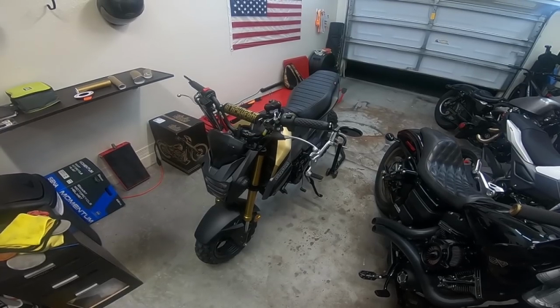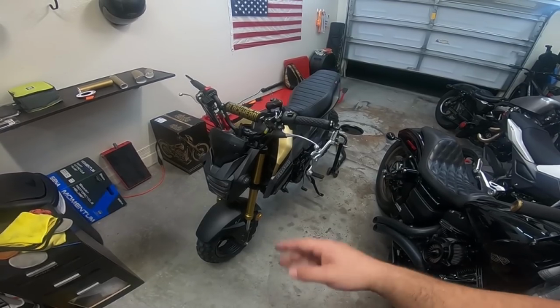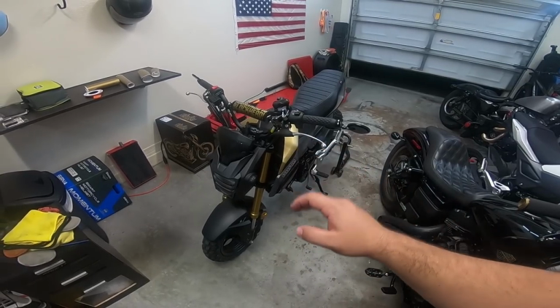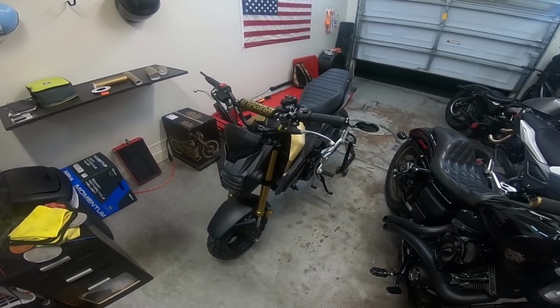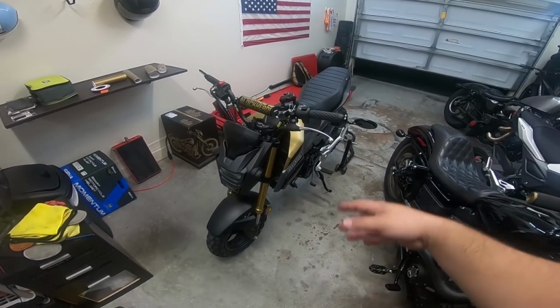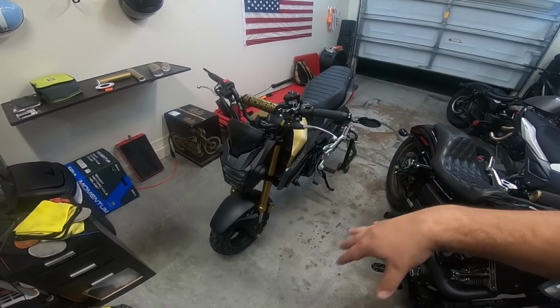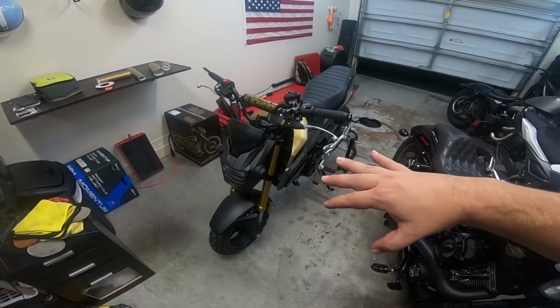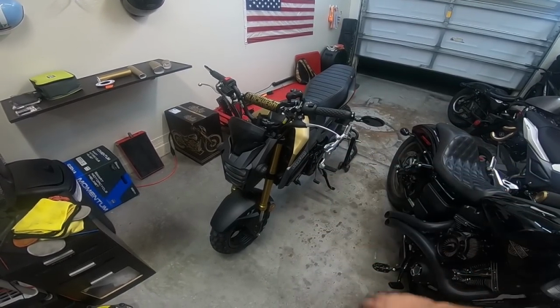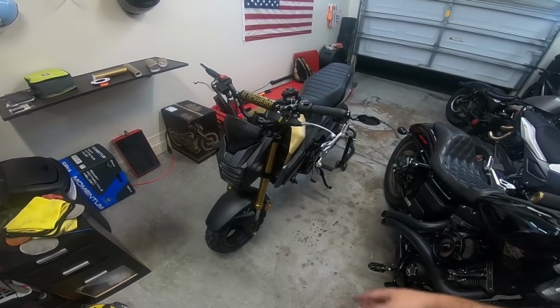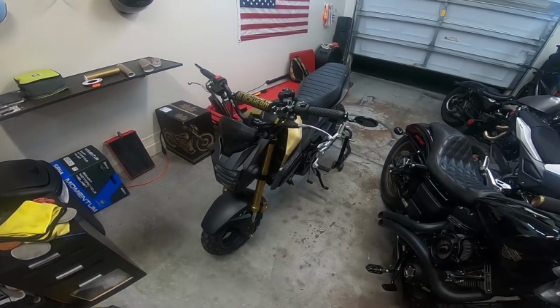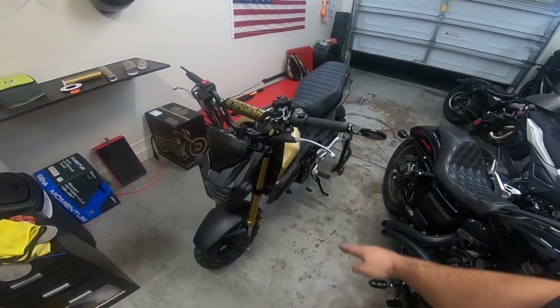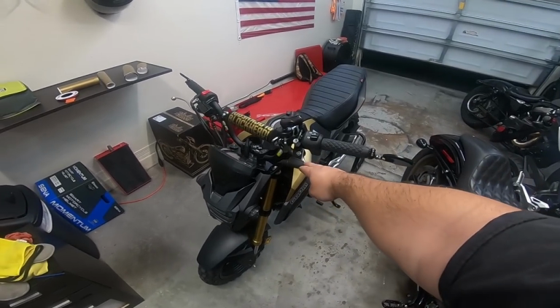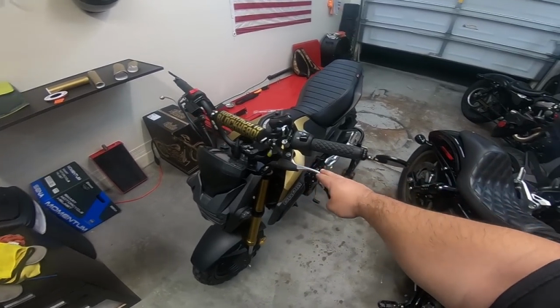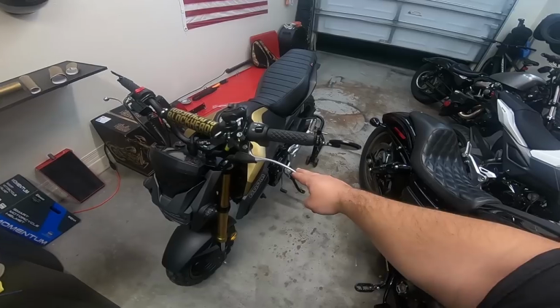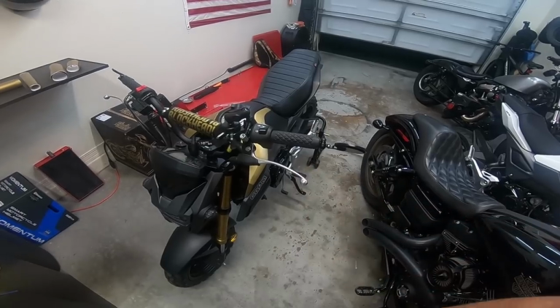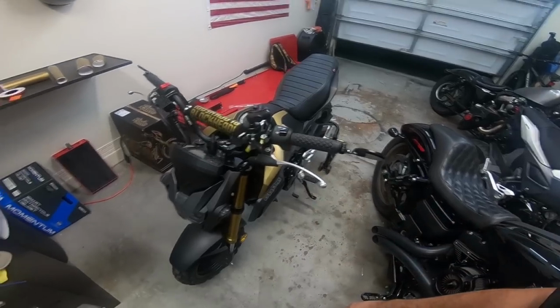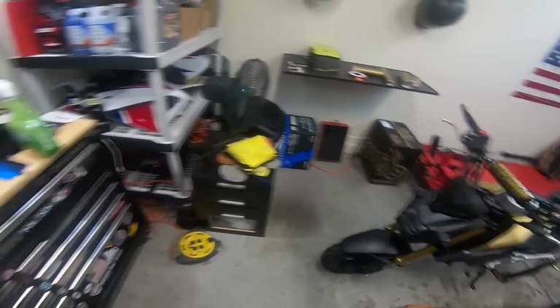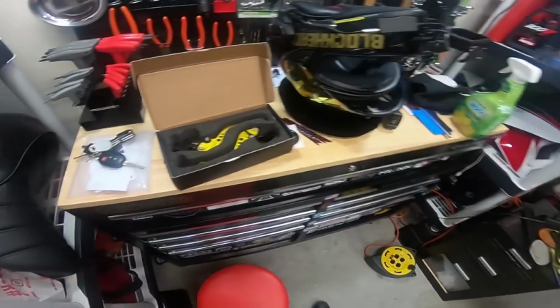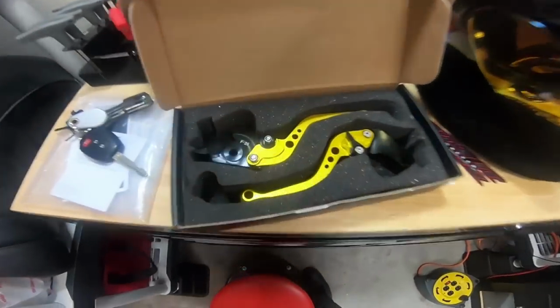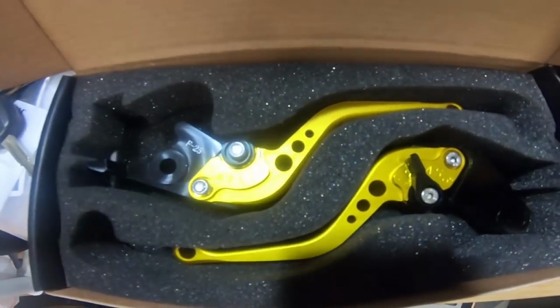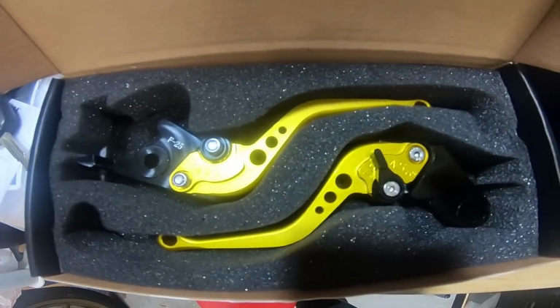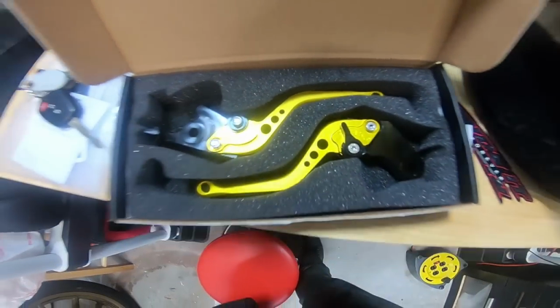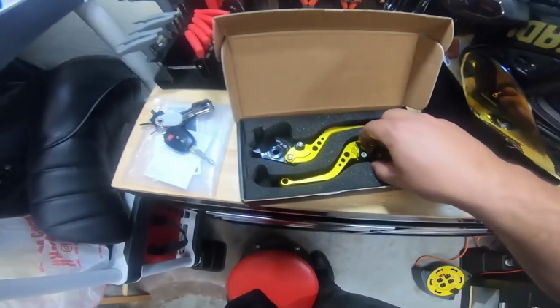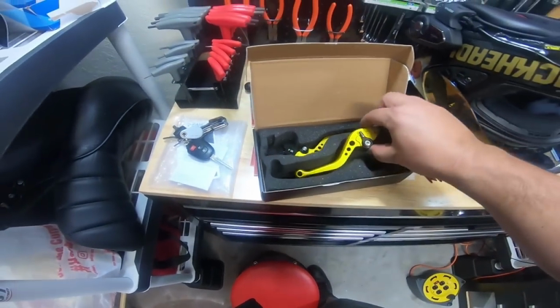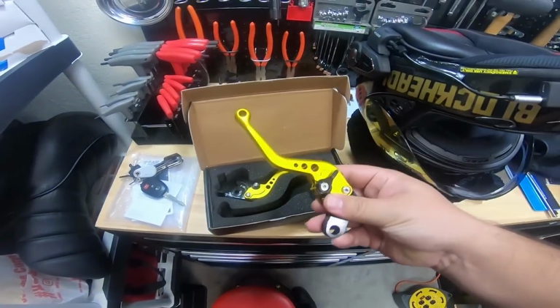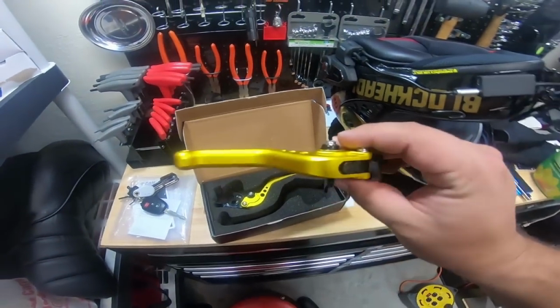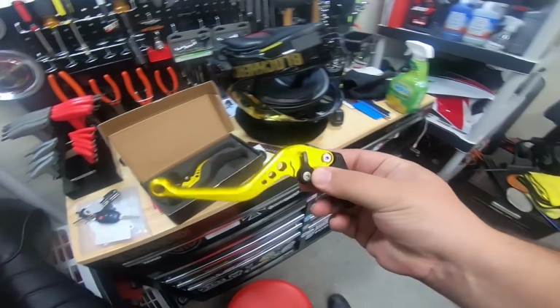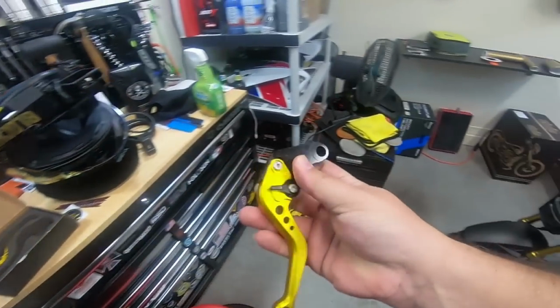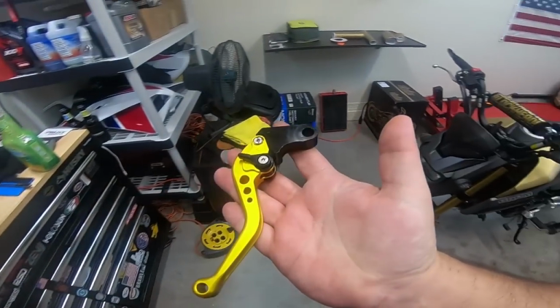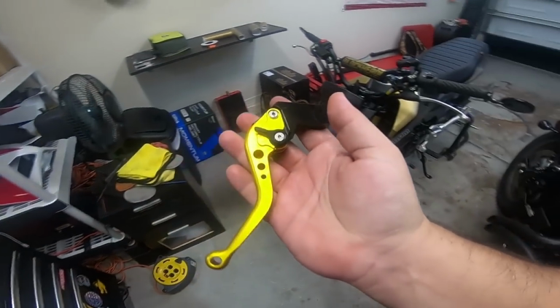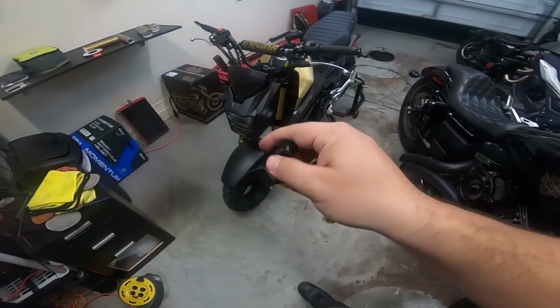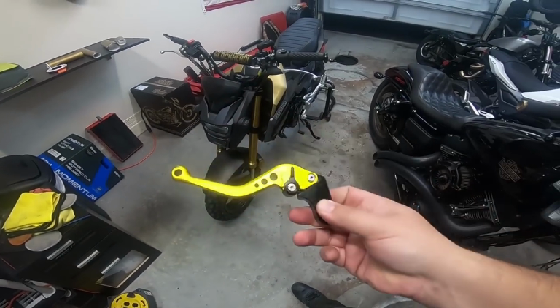One of the mods you have to do to a Grom — pretty much everything — but you got to install some new levers versus these big old long ones. You got to install some shorties. Keeping with the gold look, the black and gold, went ahead and picked some up.